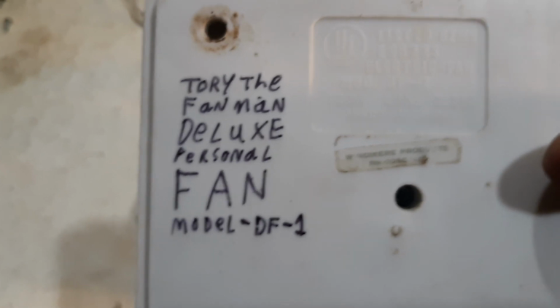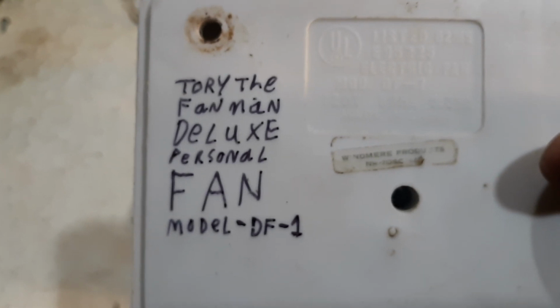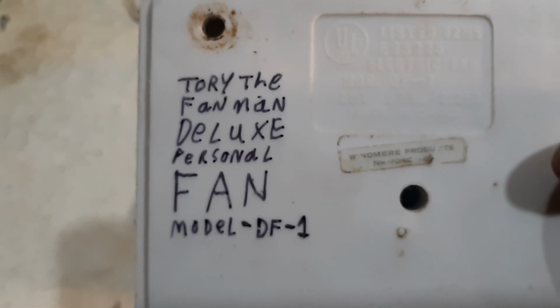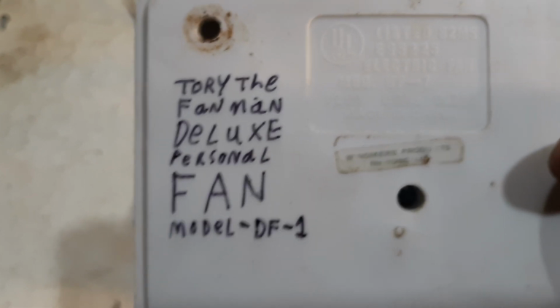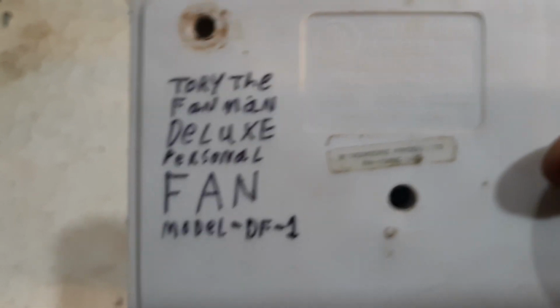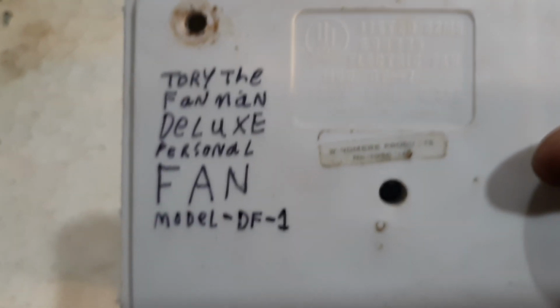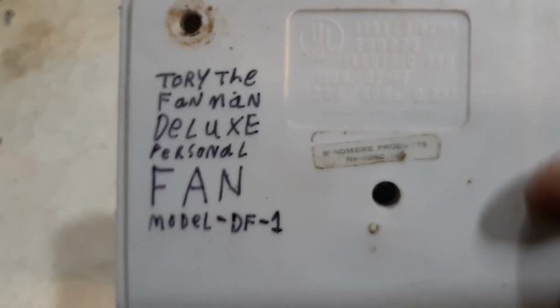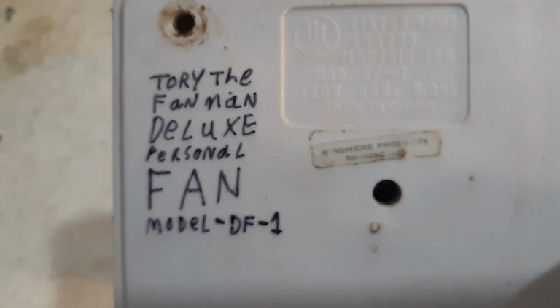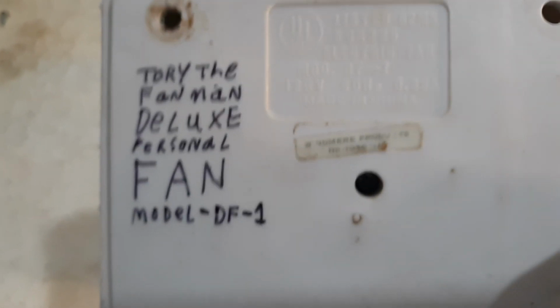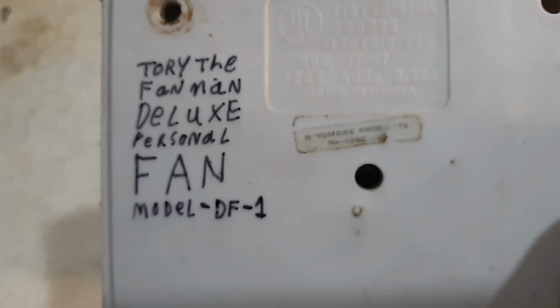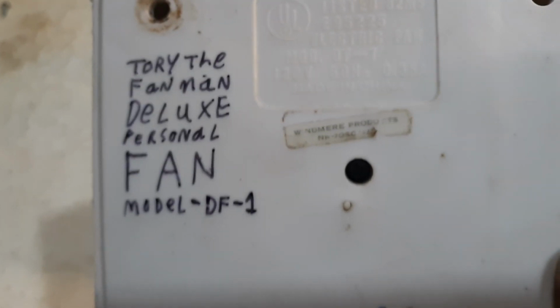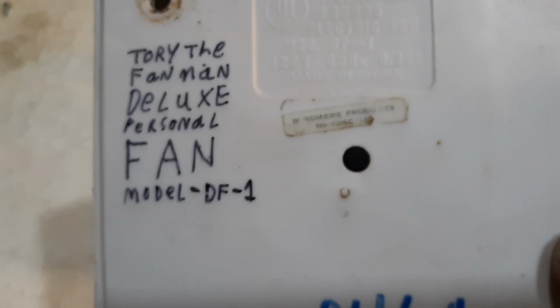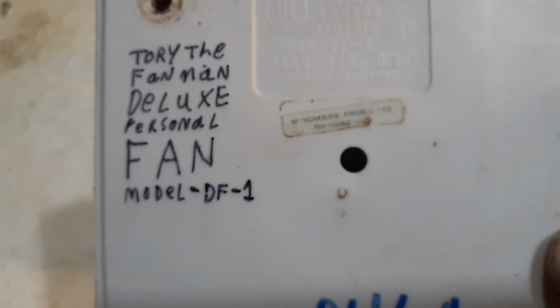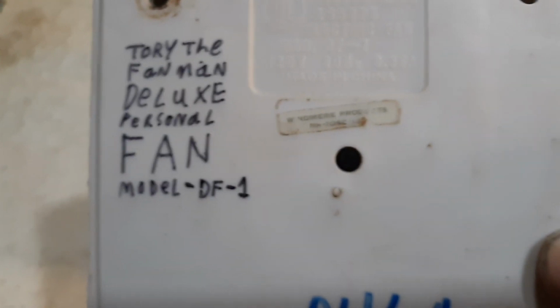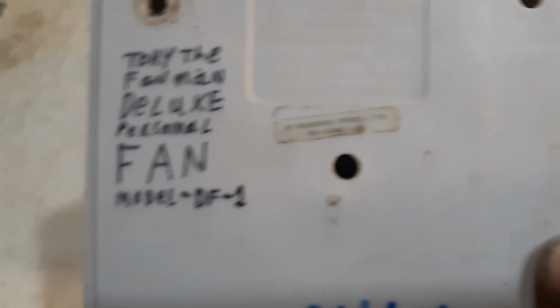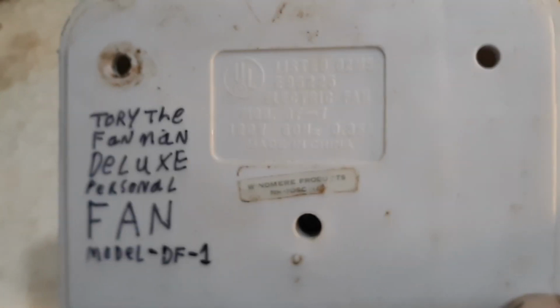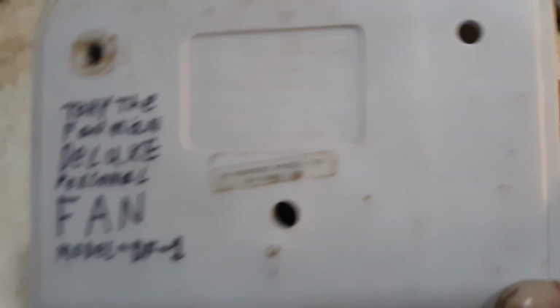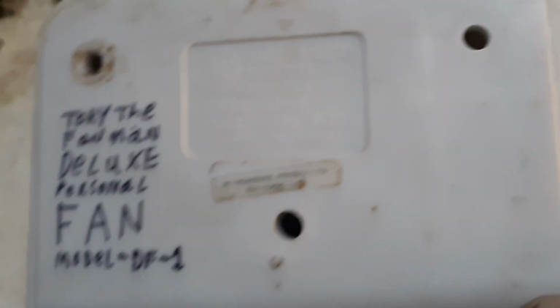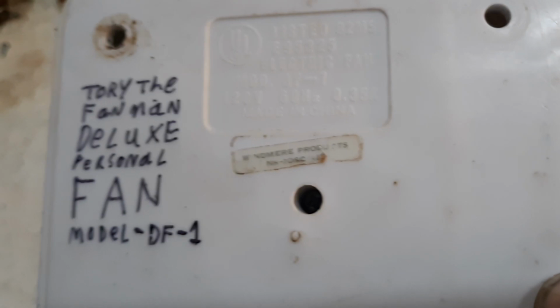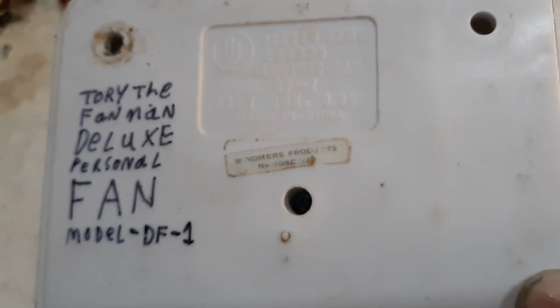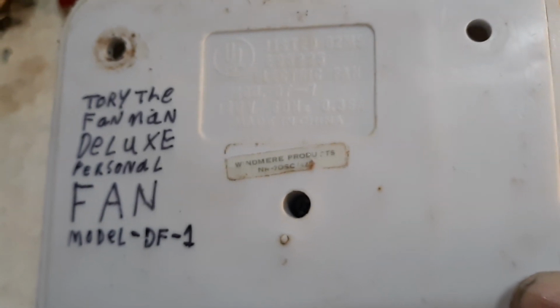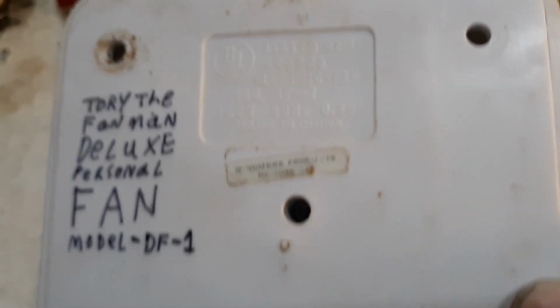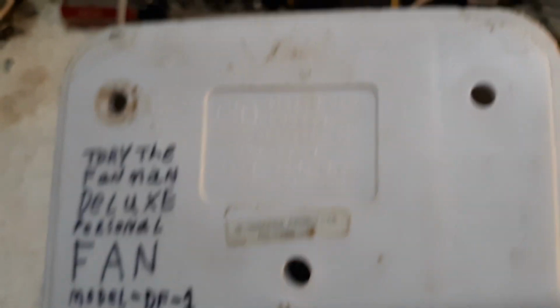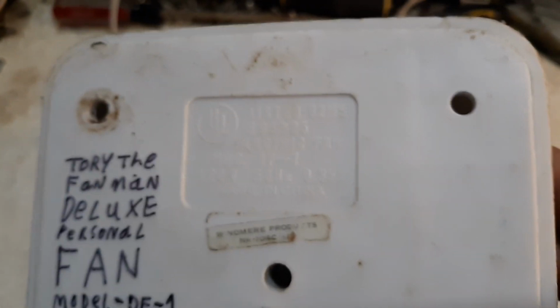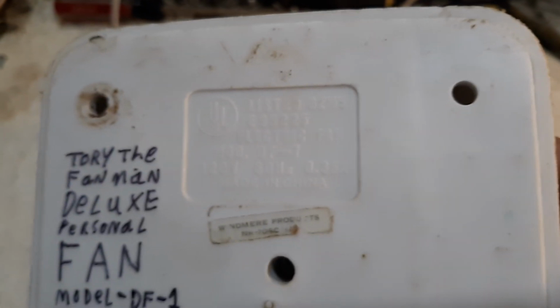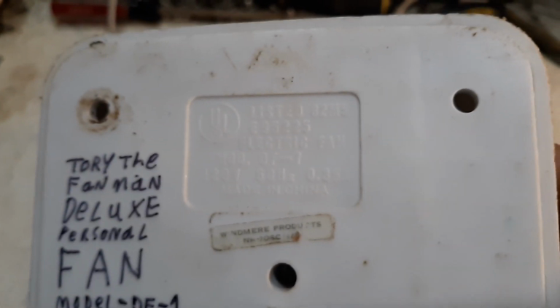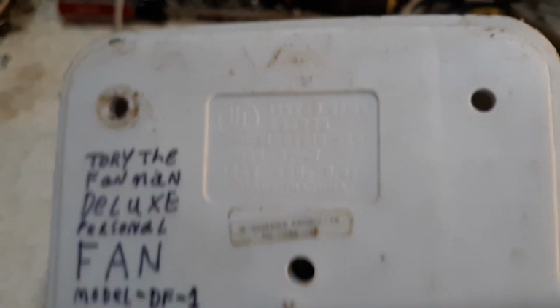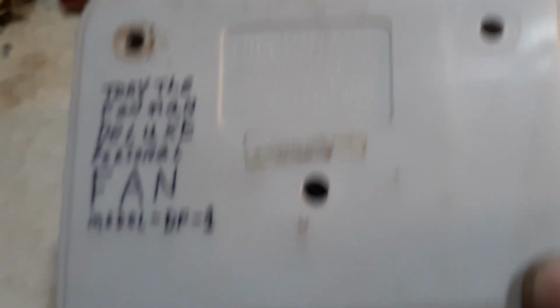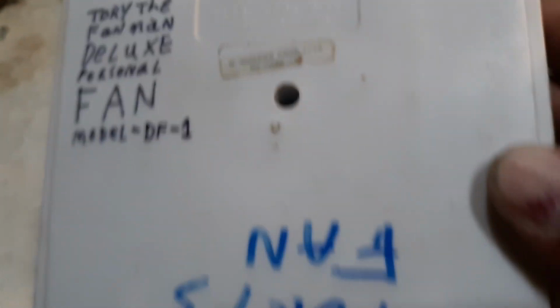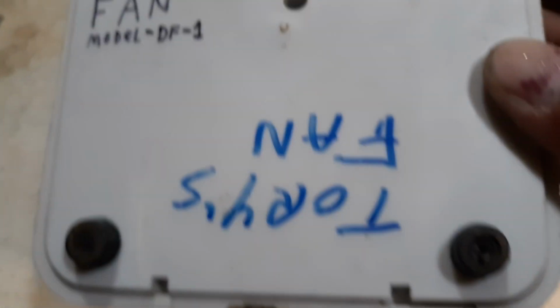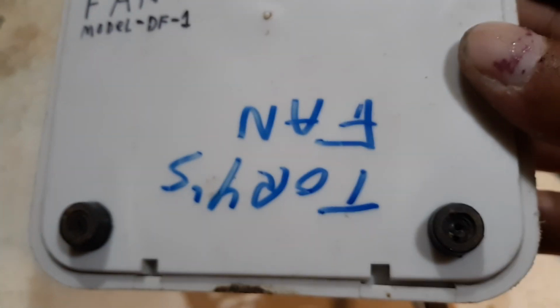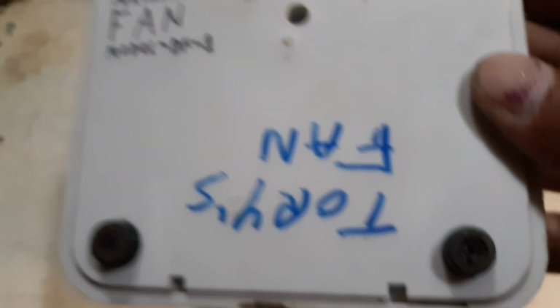Toria Famine Deluxe Personal Fan, Model DF1. And then there's the original wind mirror information.